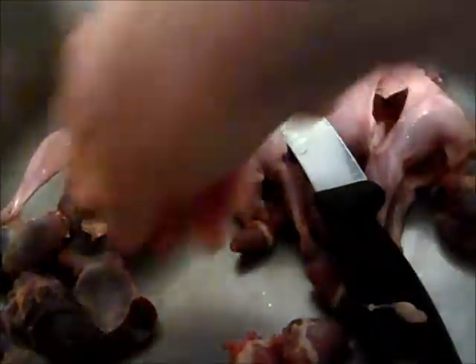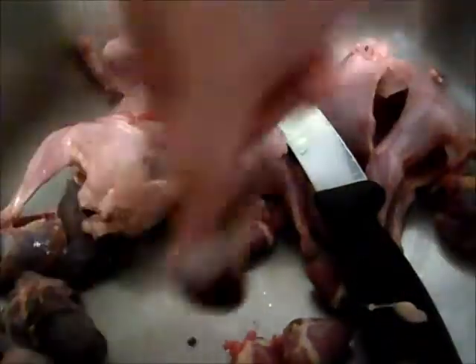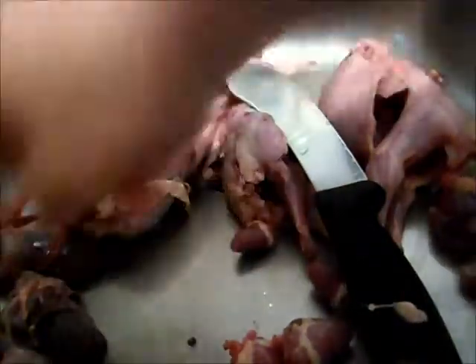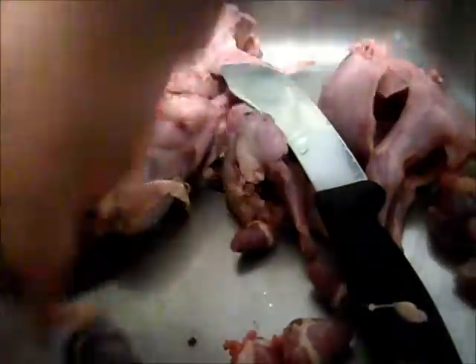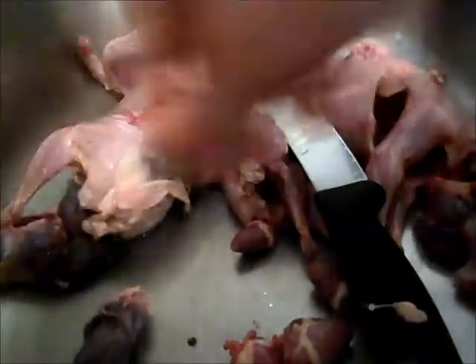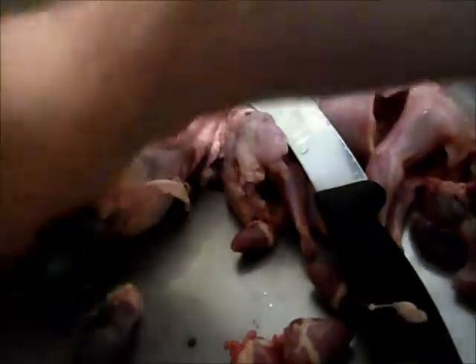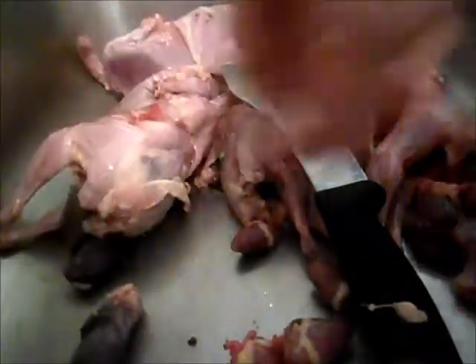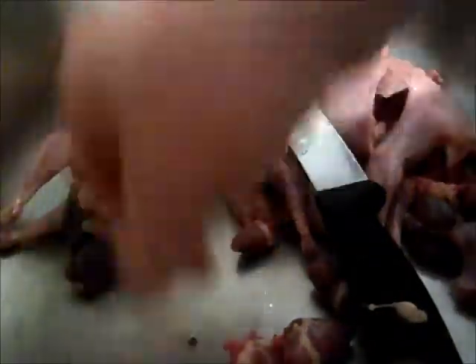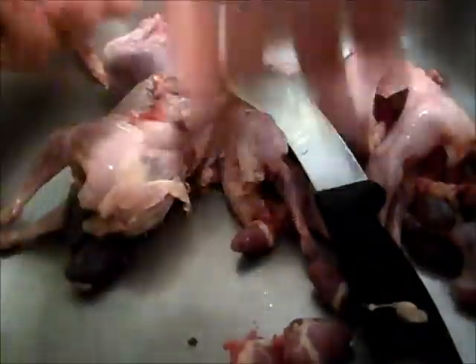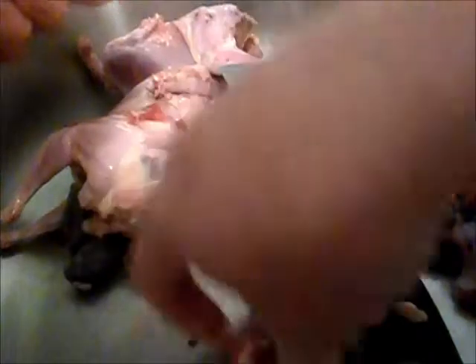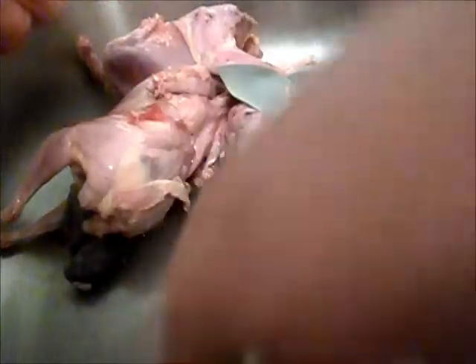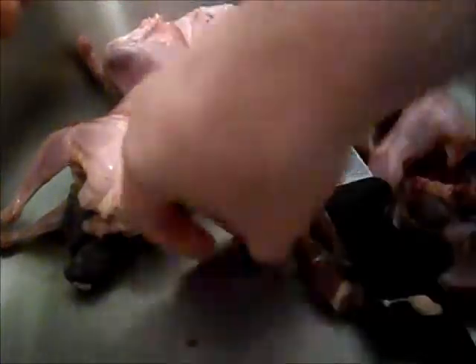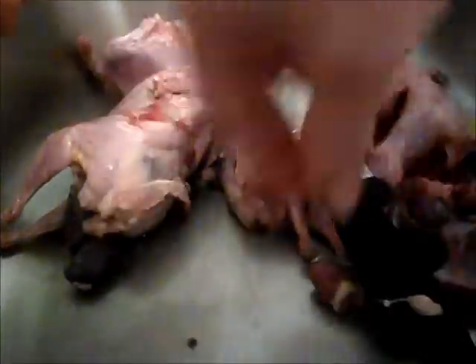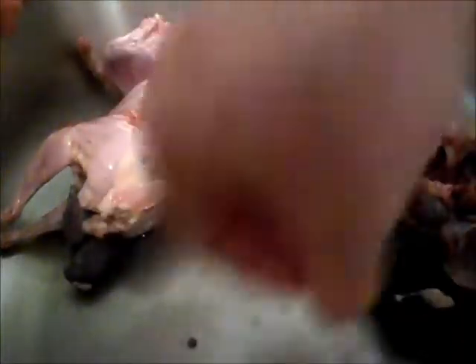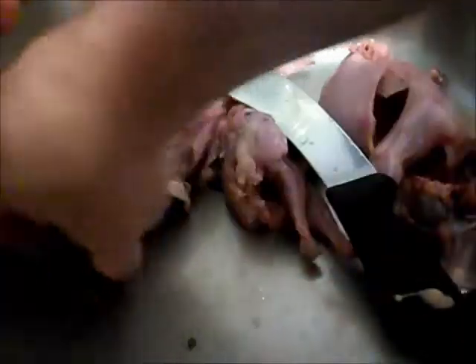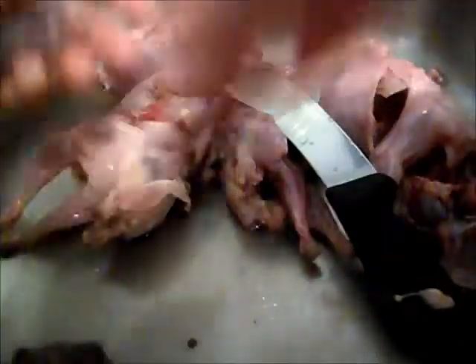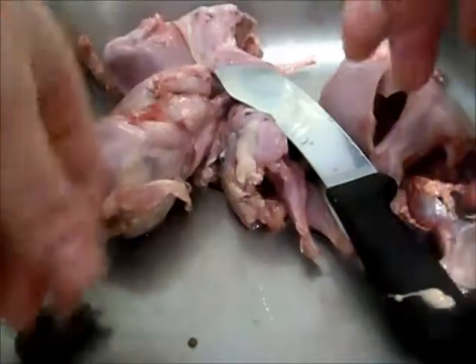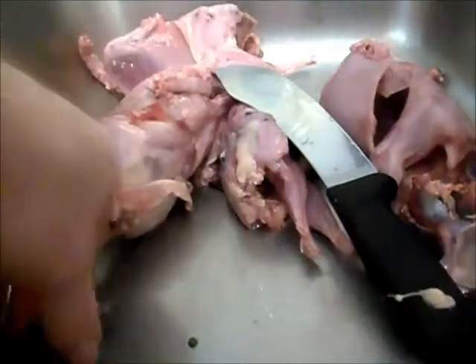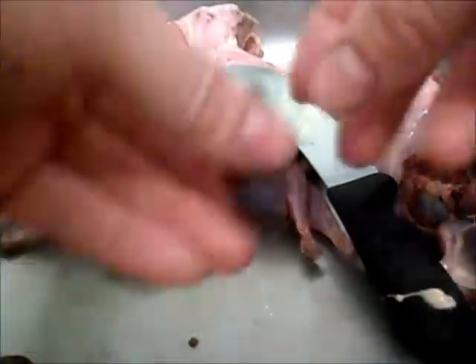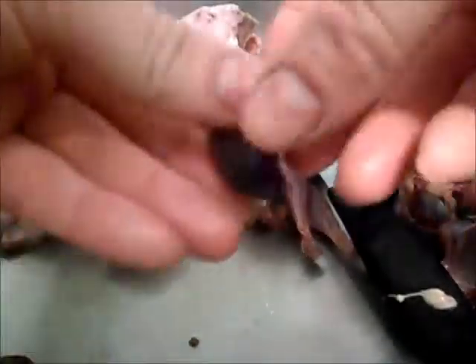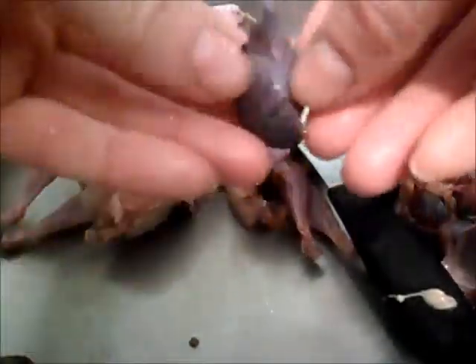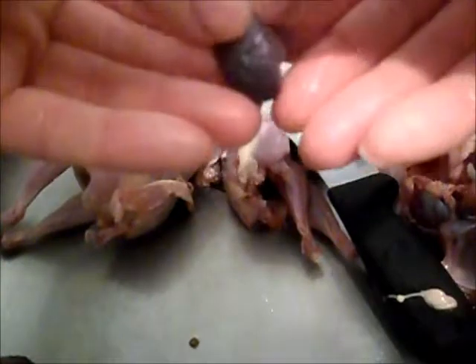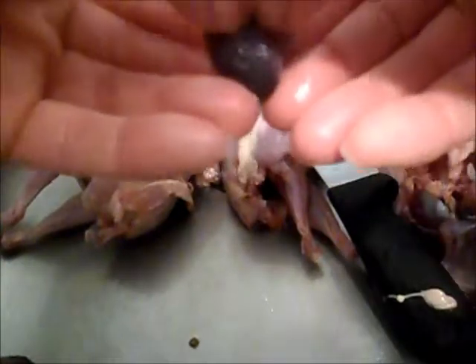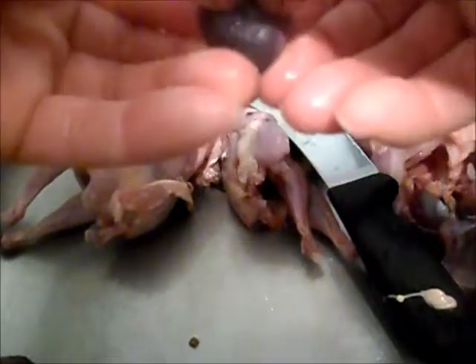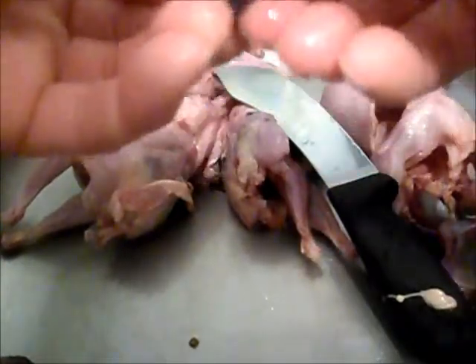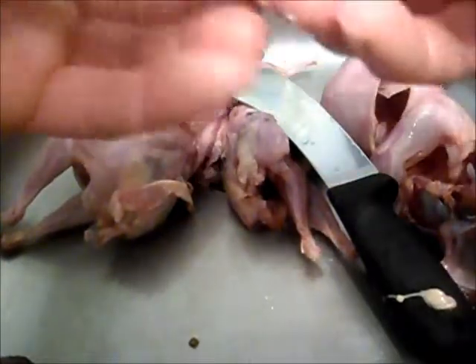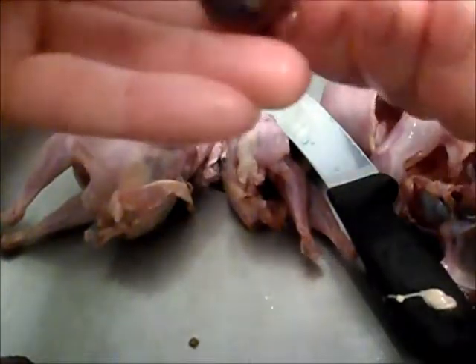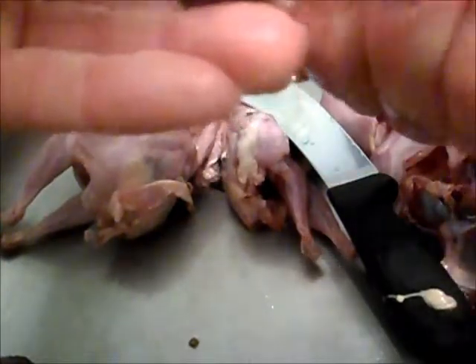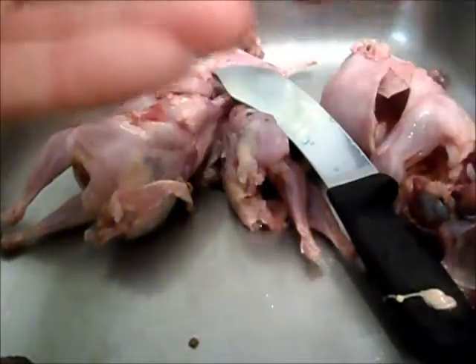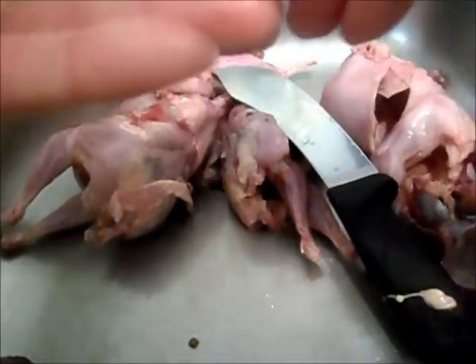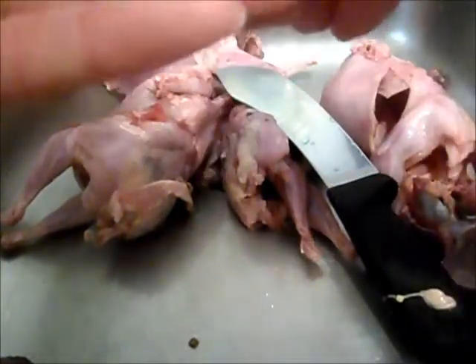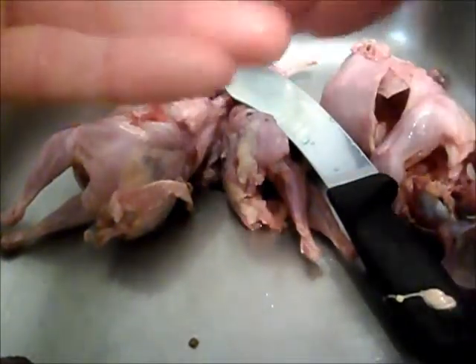So there you have it, four nice clean gizzards. Now there's the hard streak there. When you open these up, most times there's little rocks inside — there's a lot of food growing up in them now too.